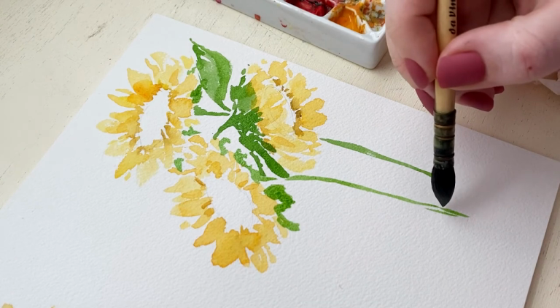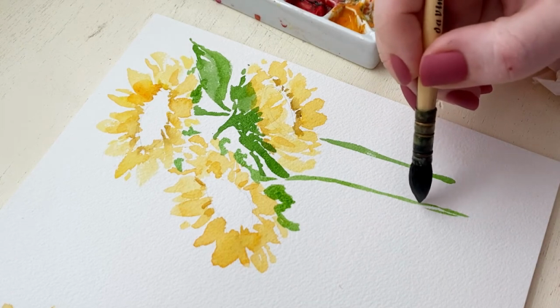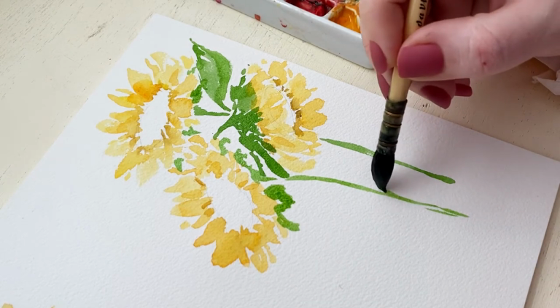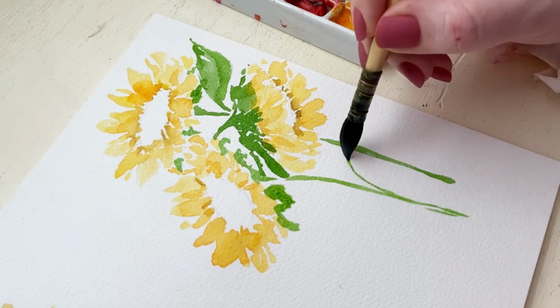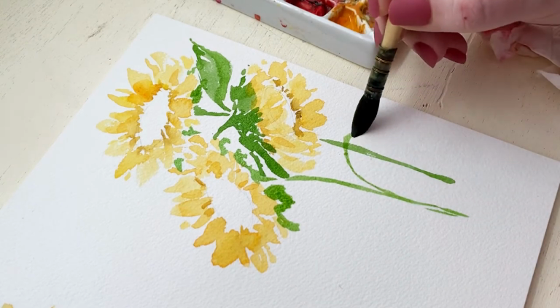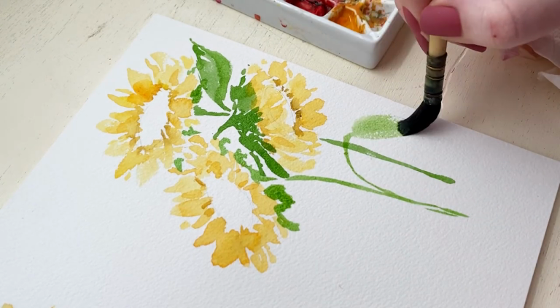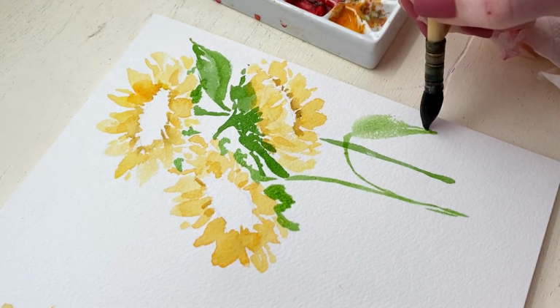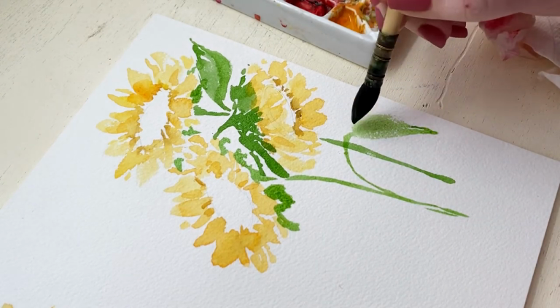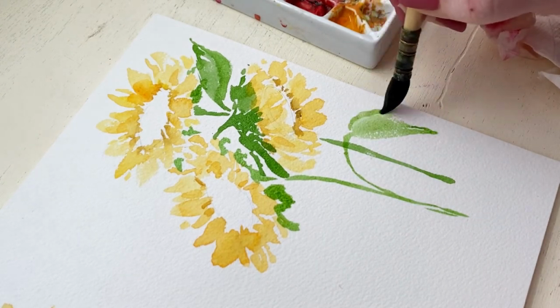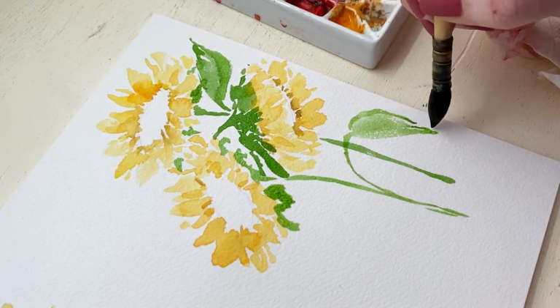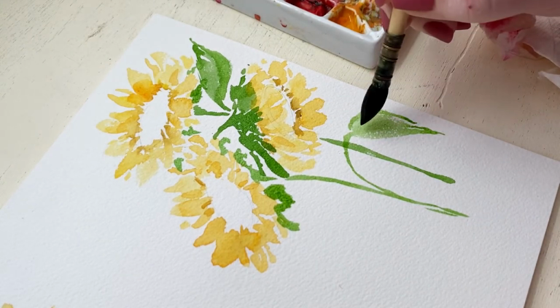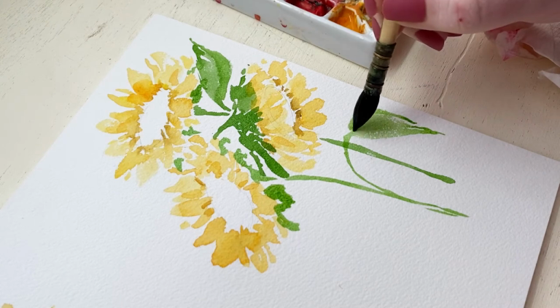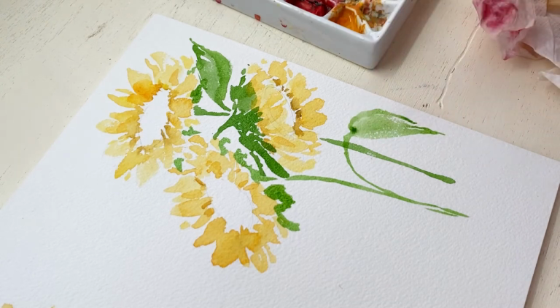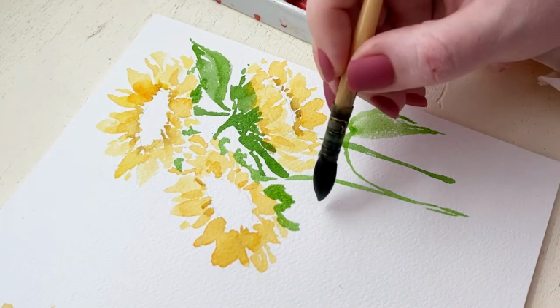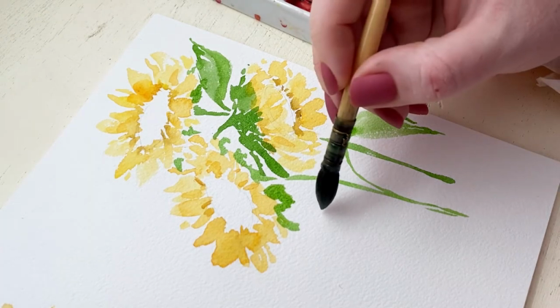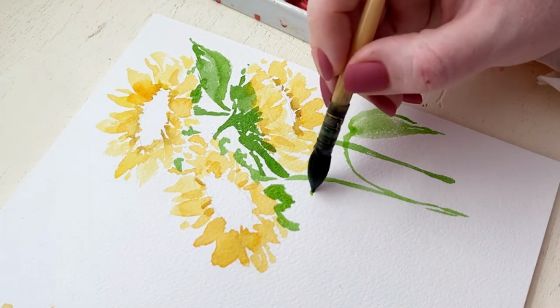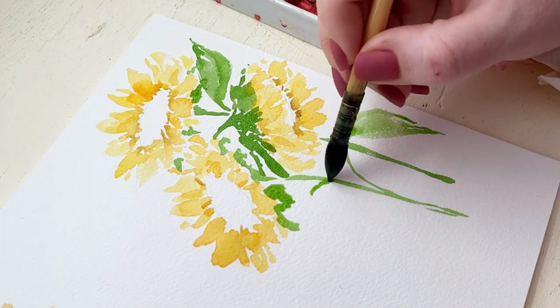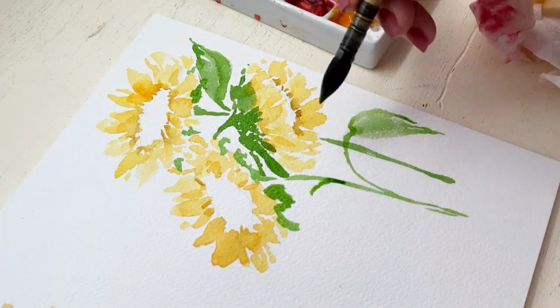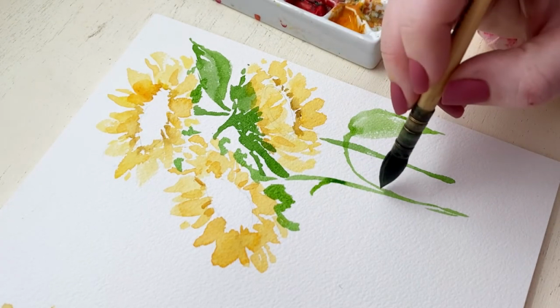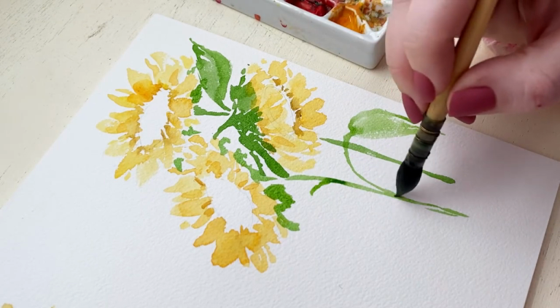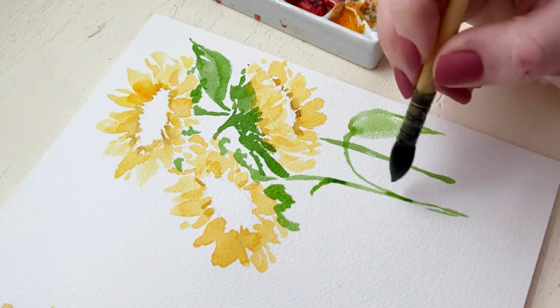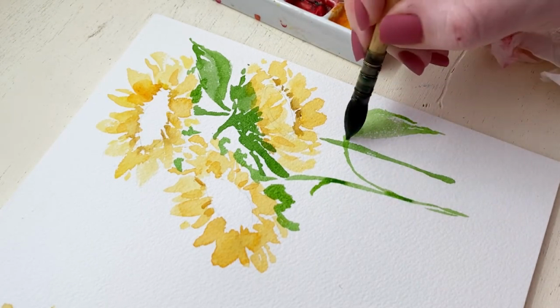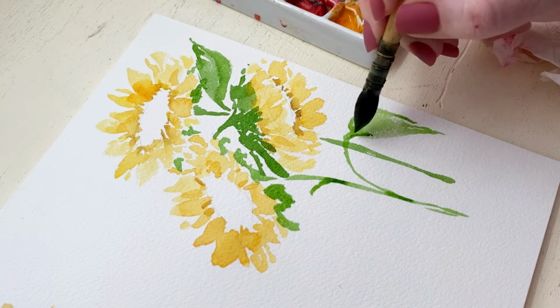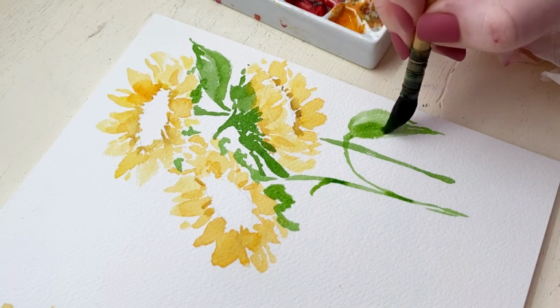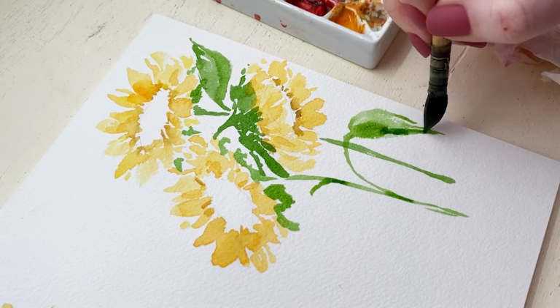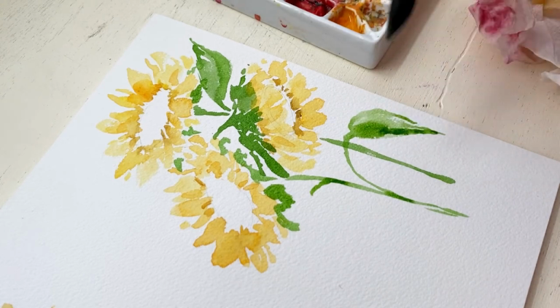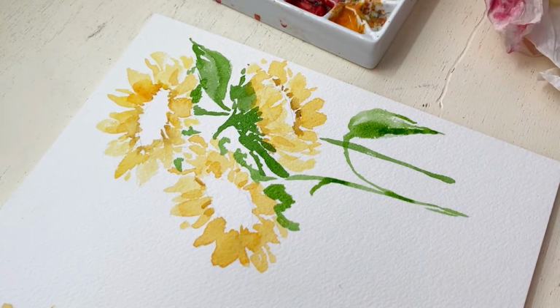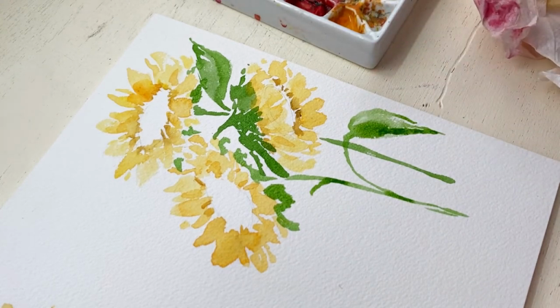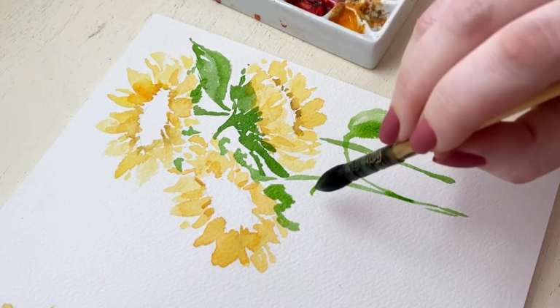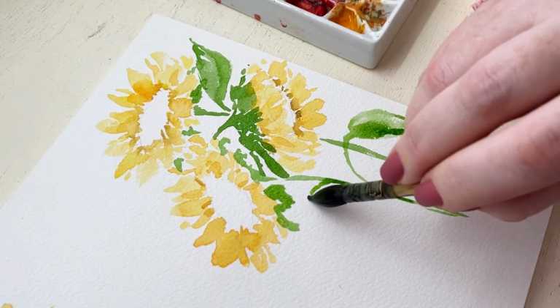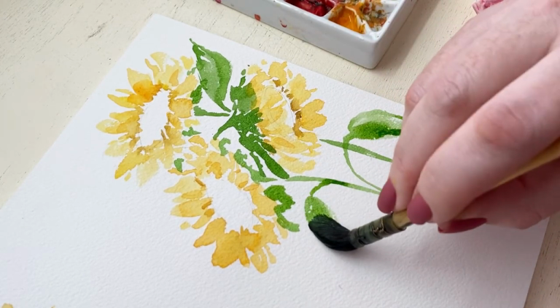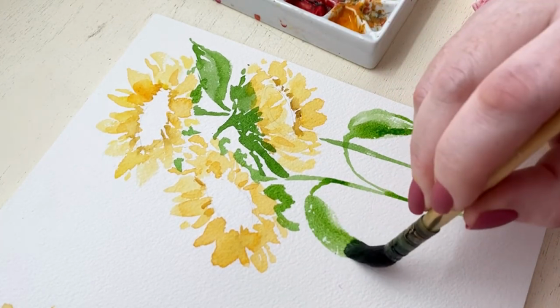When you're painting these stems, remember to really imagine where the center of that flower is and where the stem is coming down, because you don't want the stem to be off center from where realistically it's going to be coming from your flower. The leaves of sunflowers are pretty big so I keep them generally big.